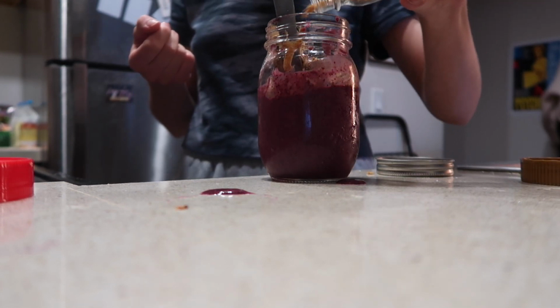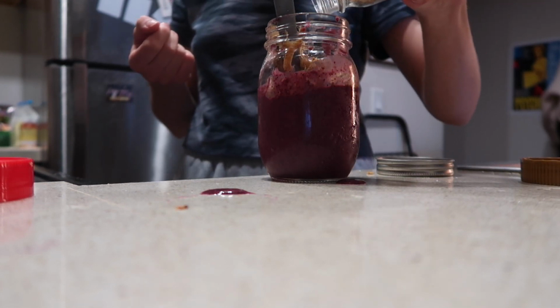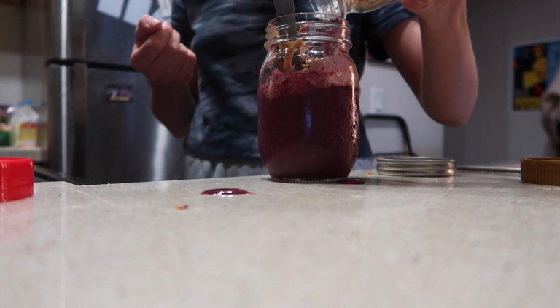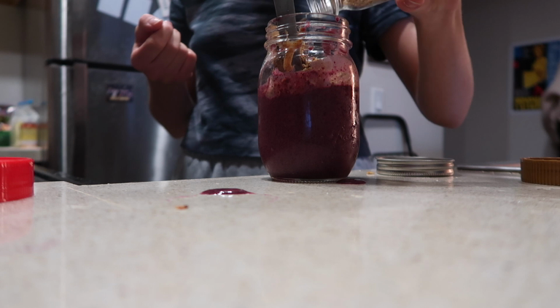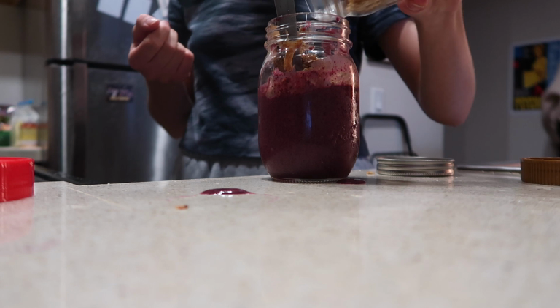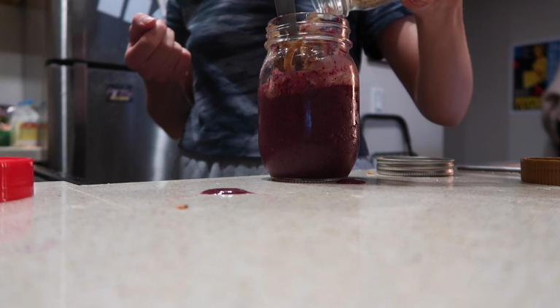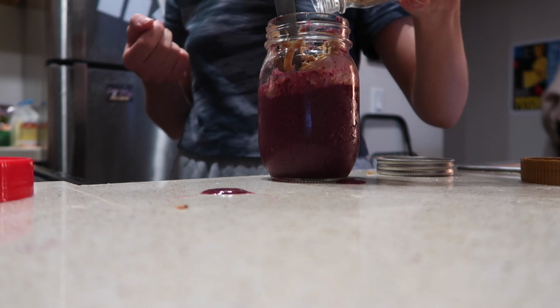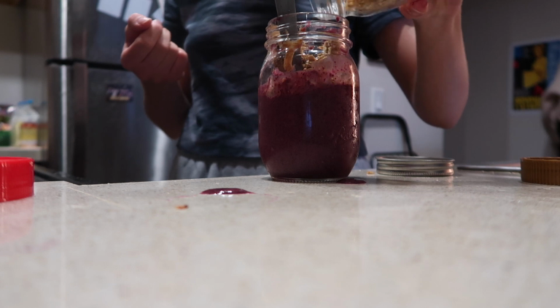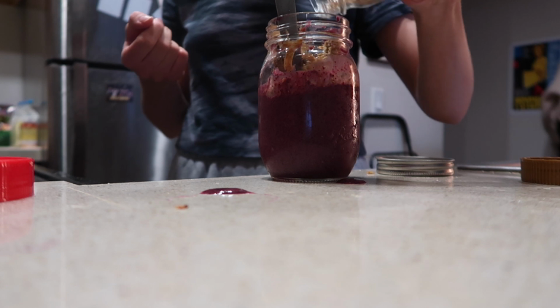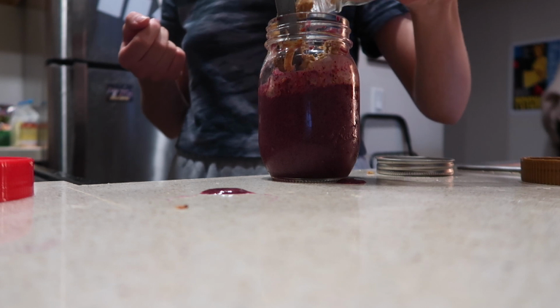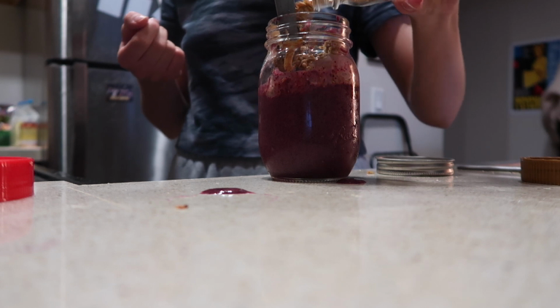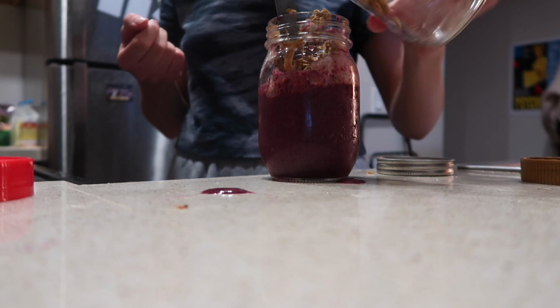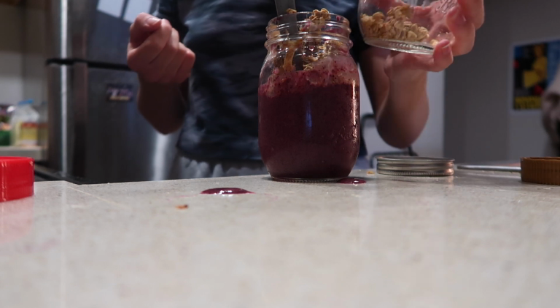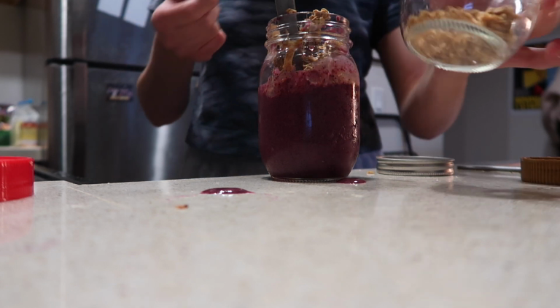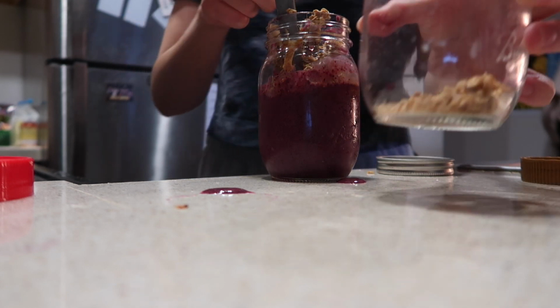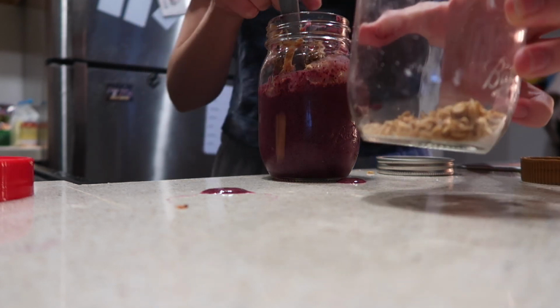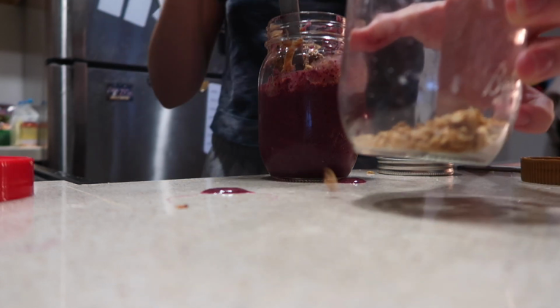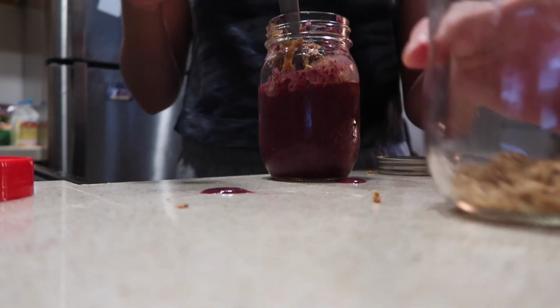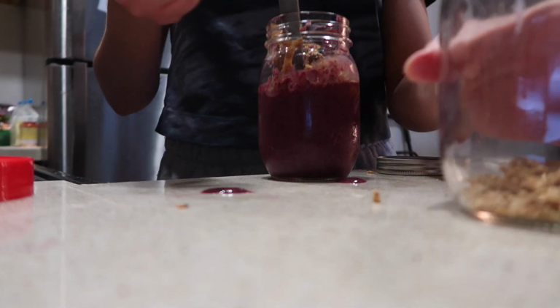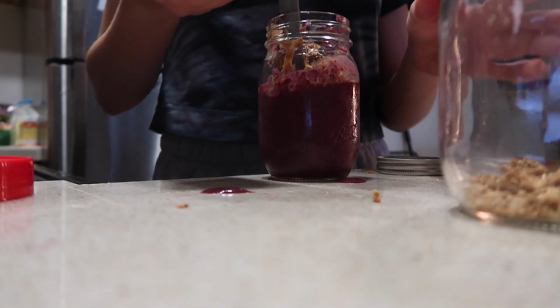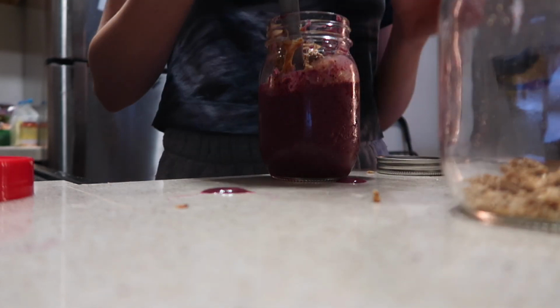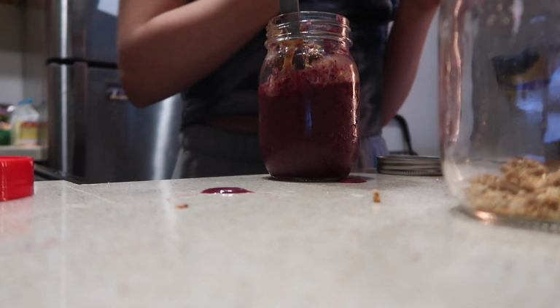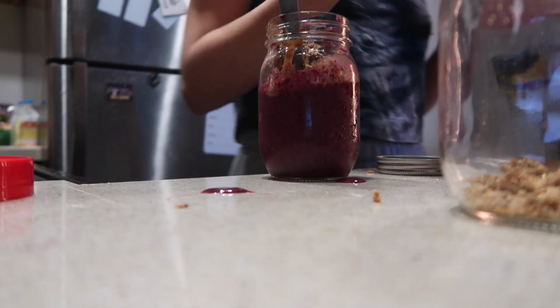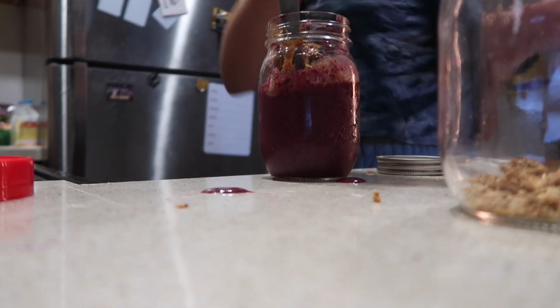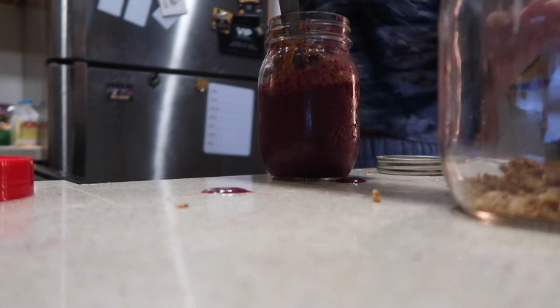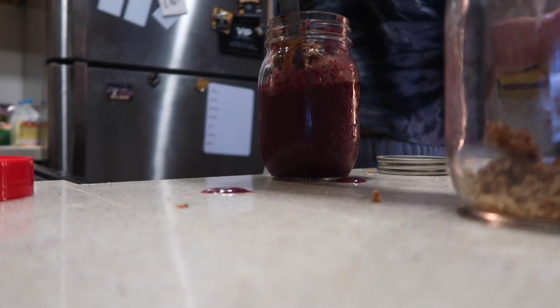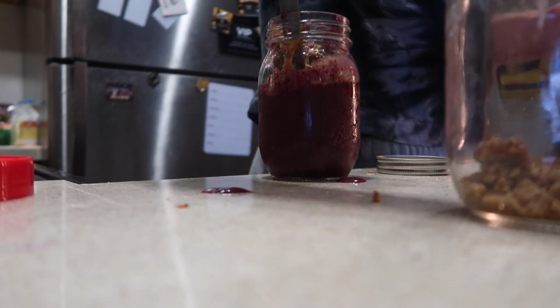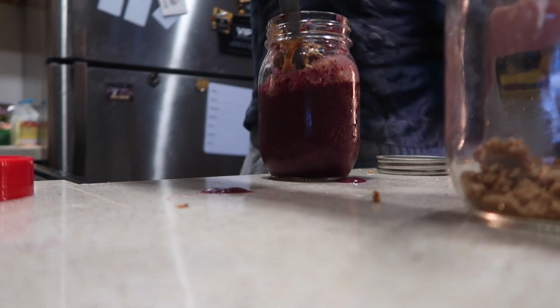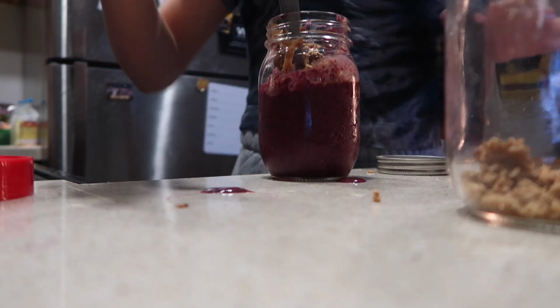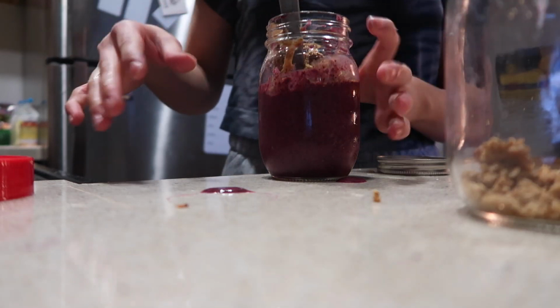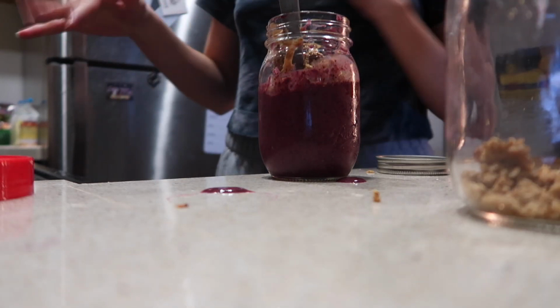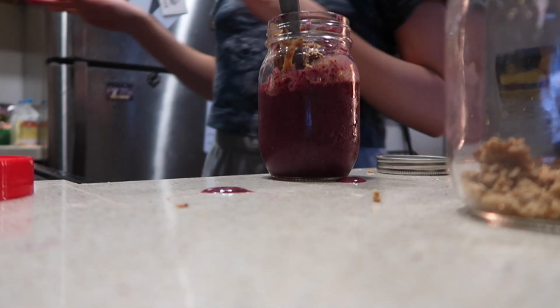That's all I add — I keep it pretty simple with the toppings as well. I do like to fill it to the top, but as you can see, I'm making a huge mess.